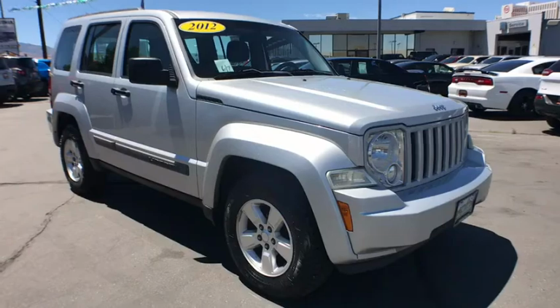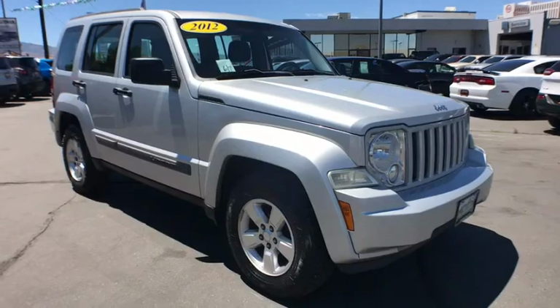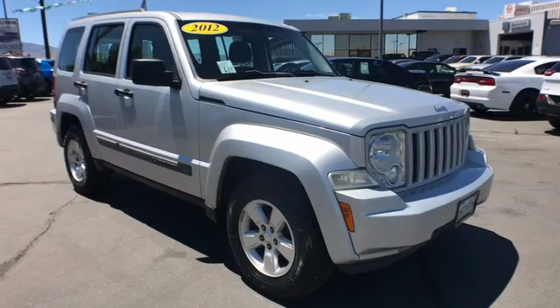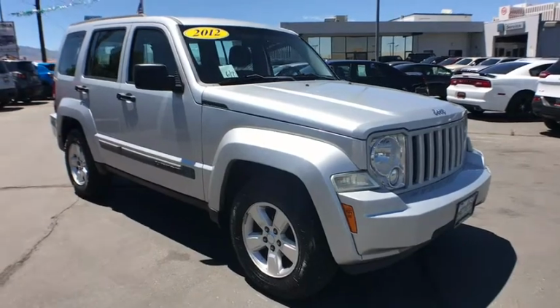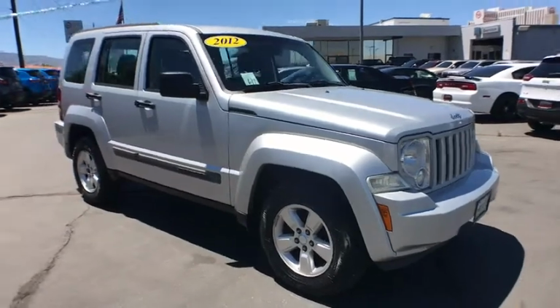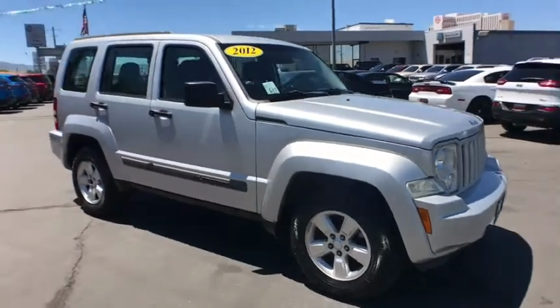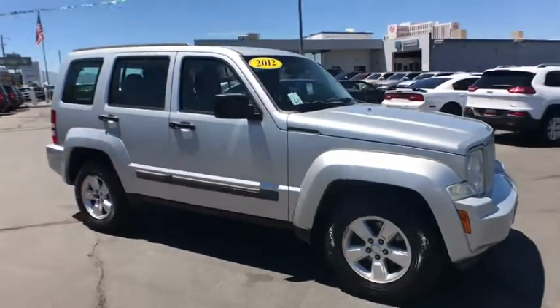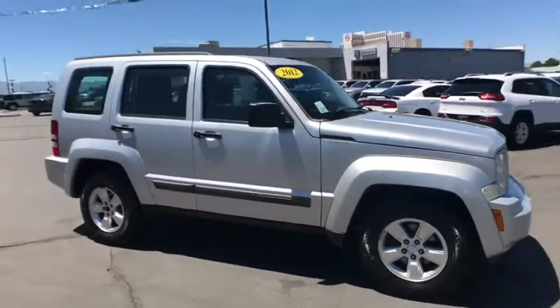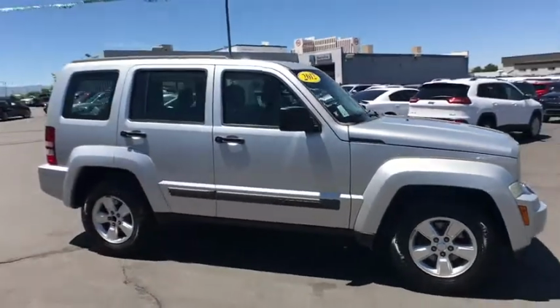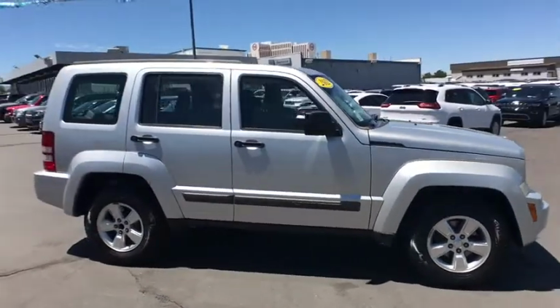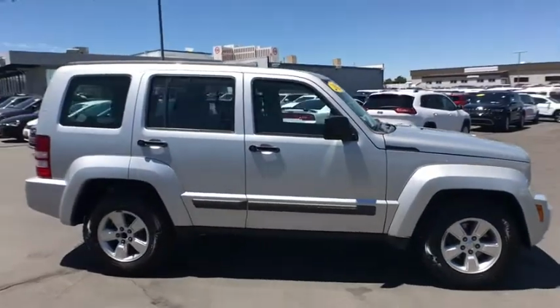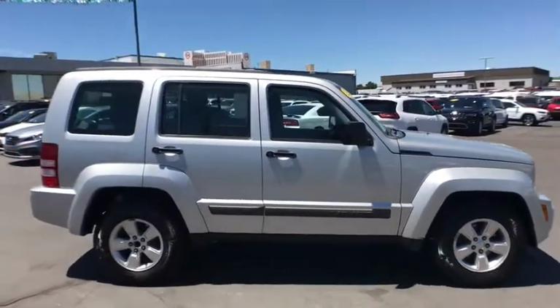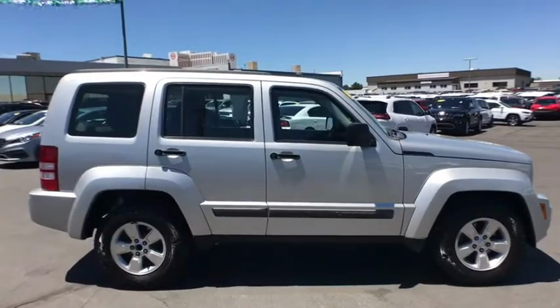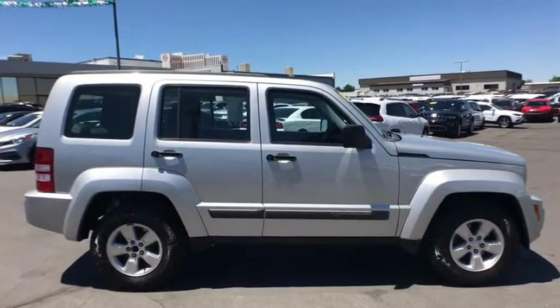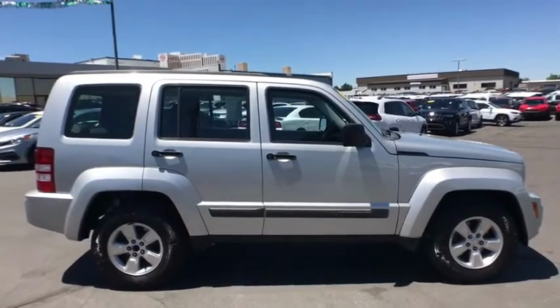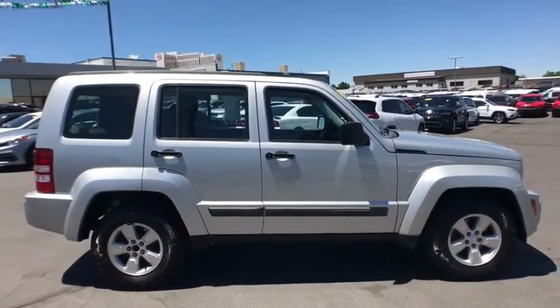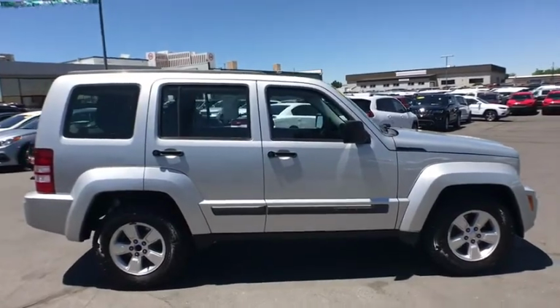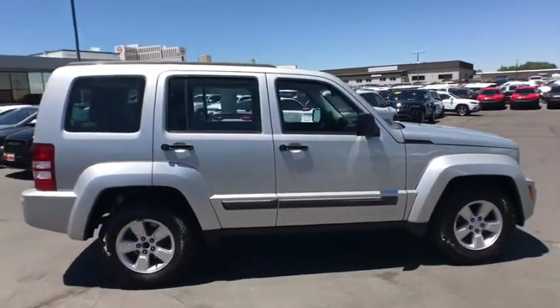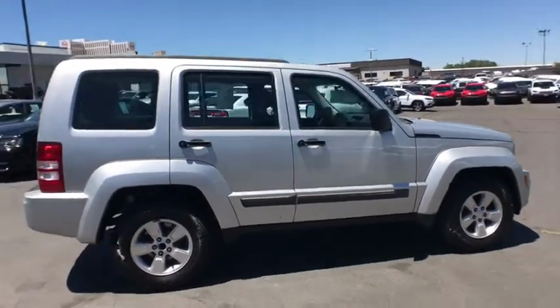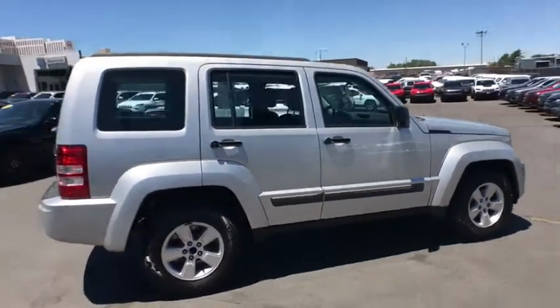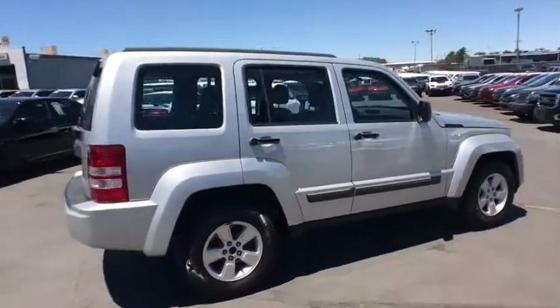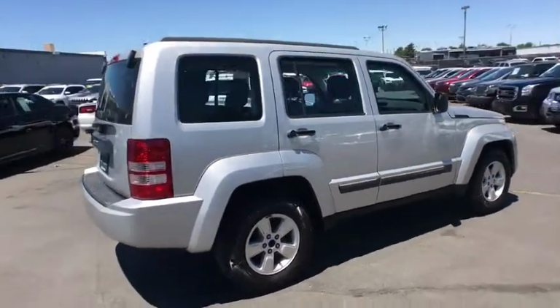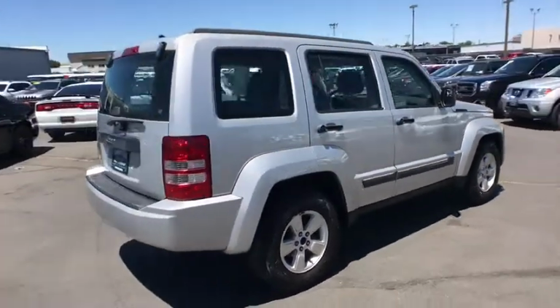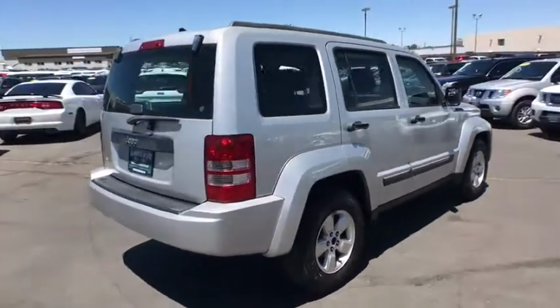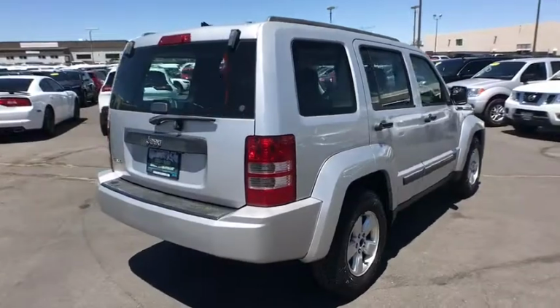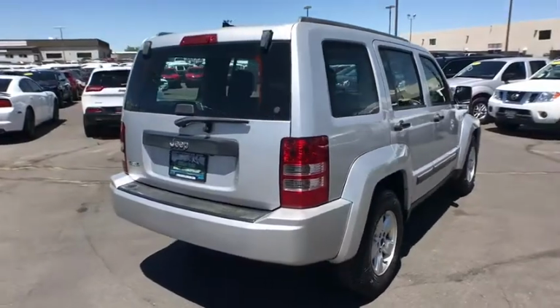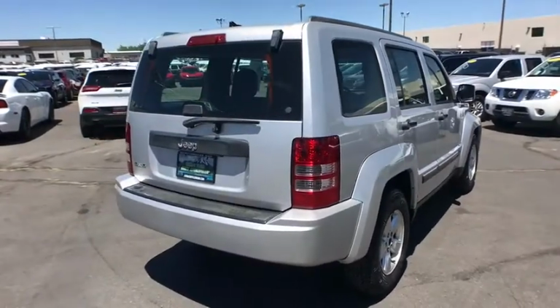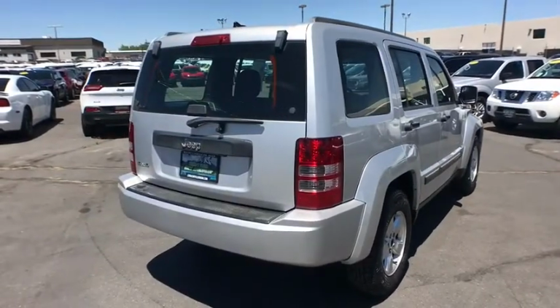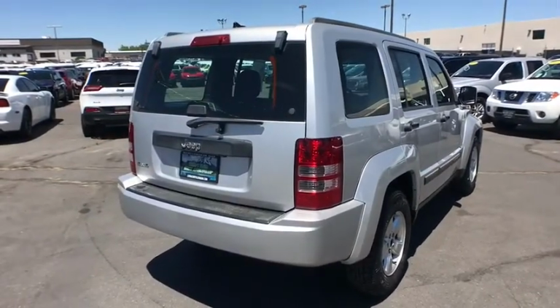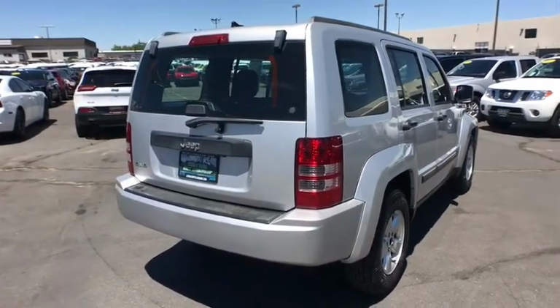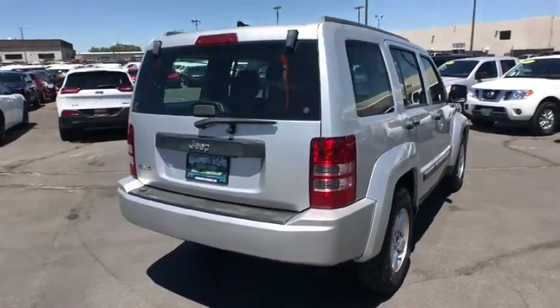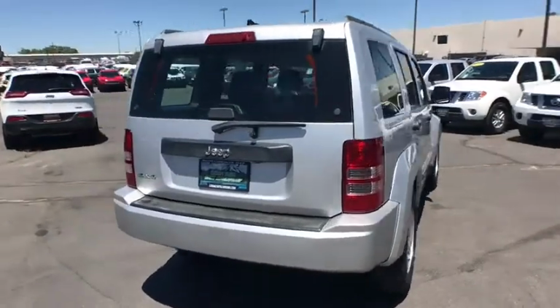The 2012 Jeep Liberty. The Jeep Liberty is quite capable off-road, one of the best in its class. Compared to the Jeep Patriot and Compass, the Liberty is more of a true Jeep with off-road prowess and bold, upright styling.